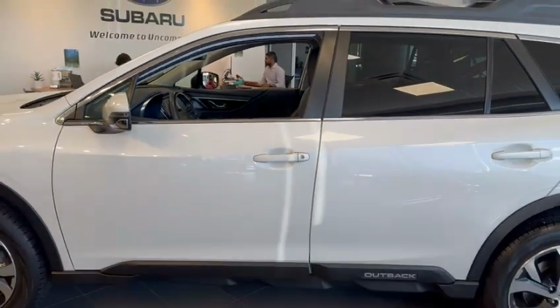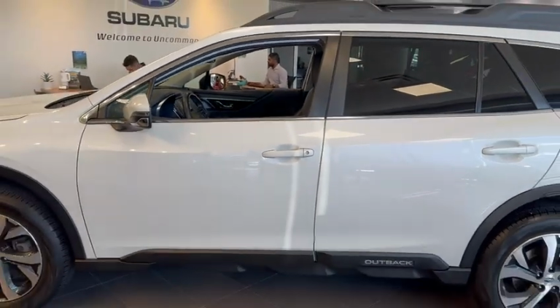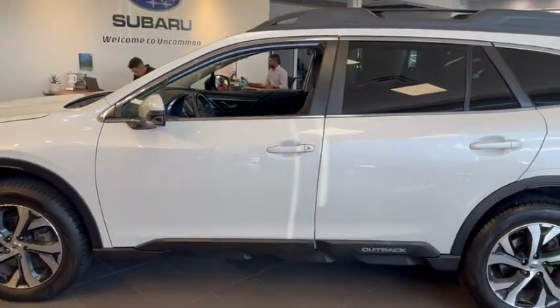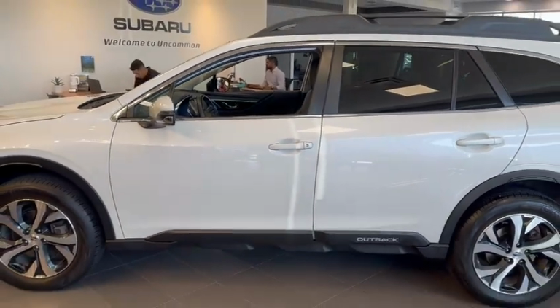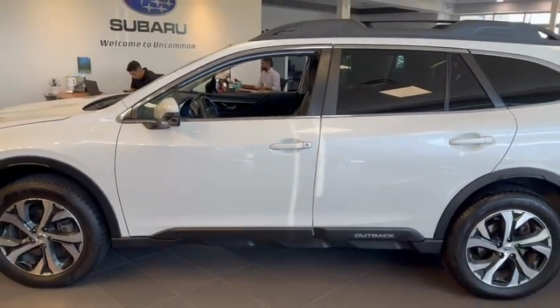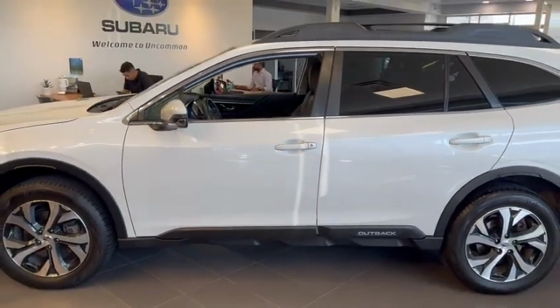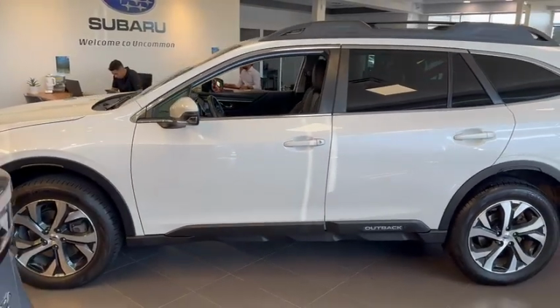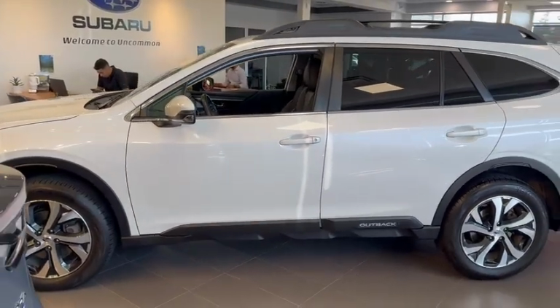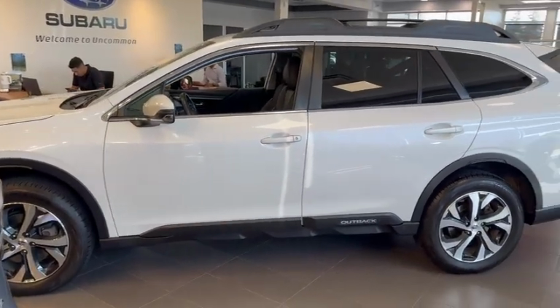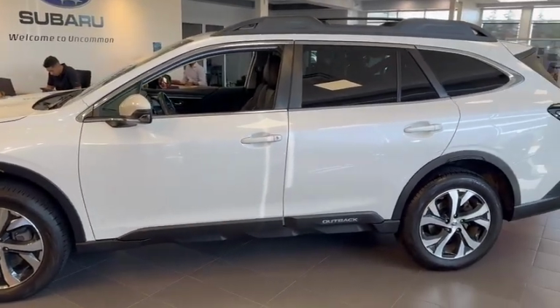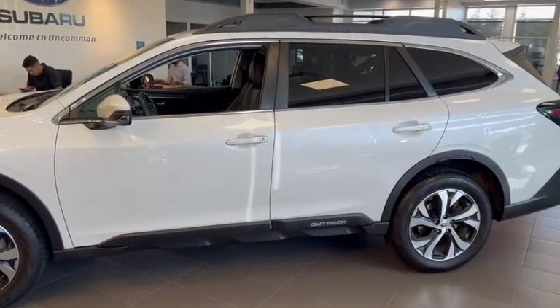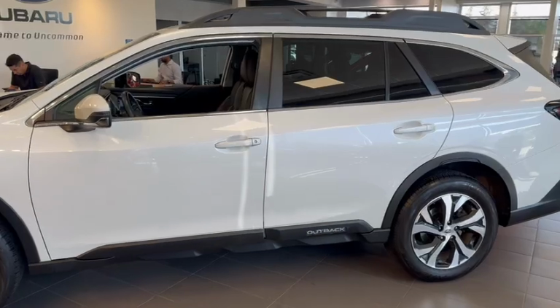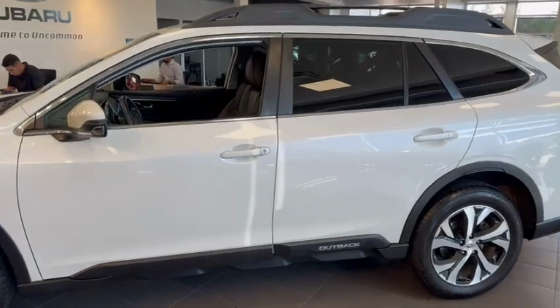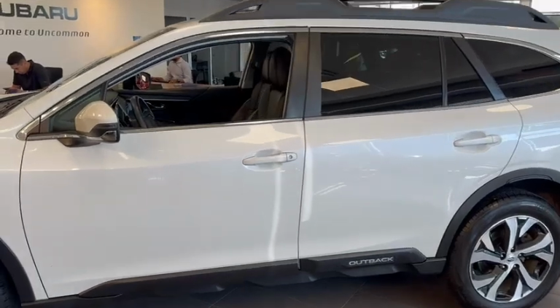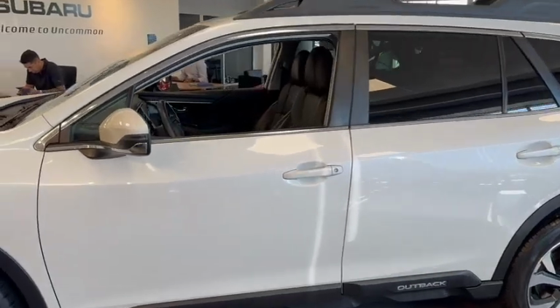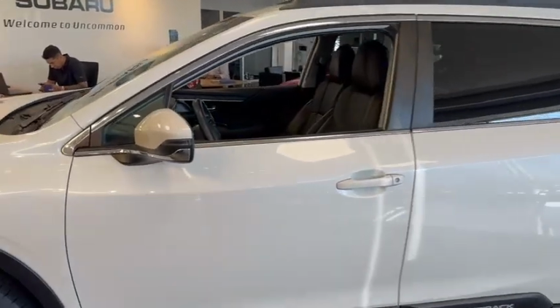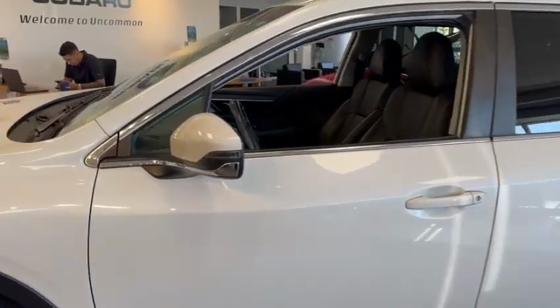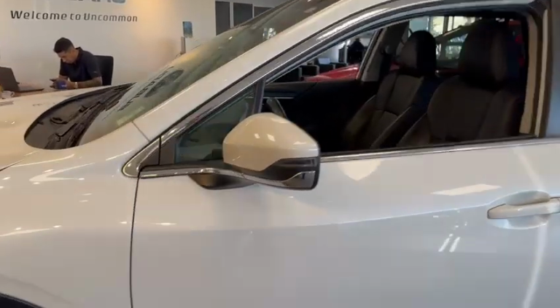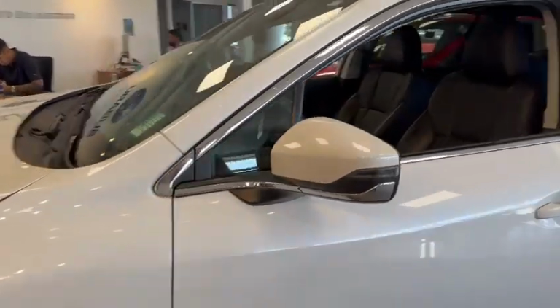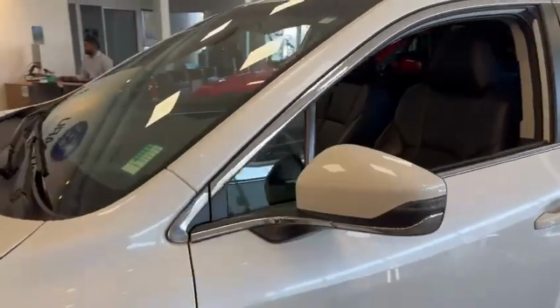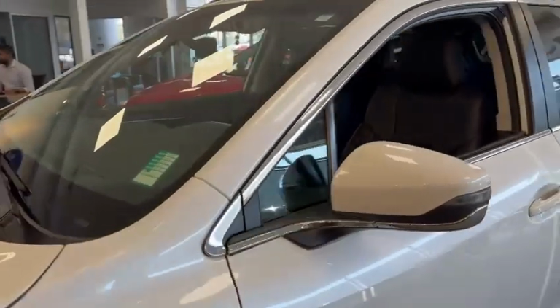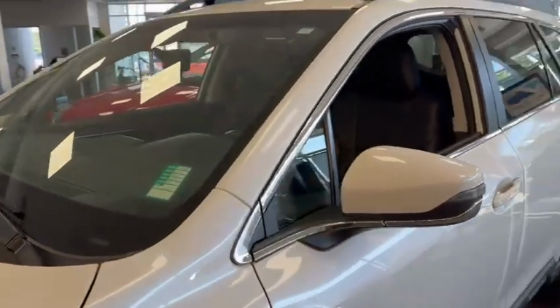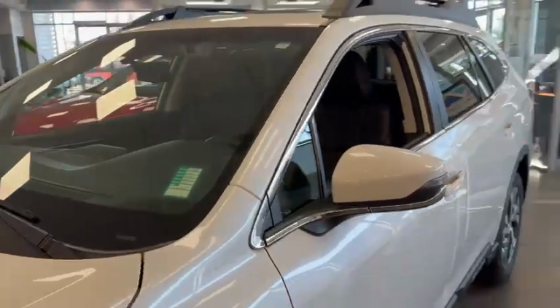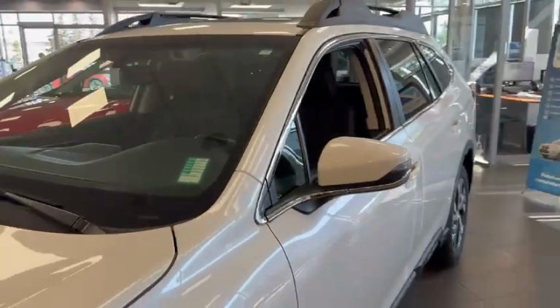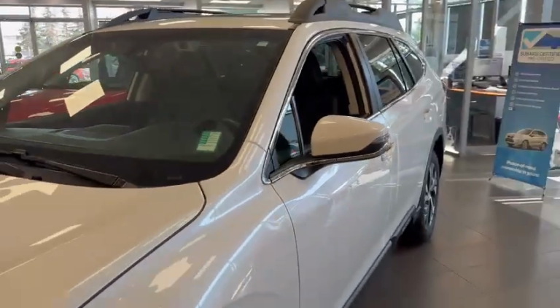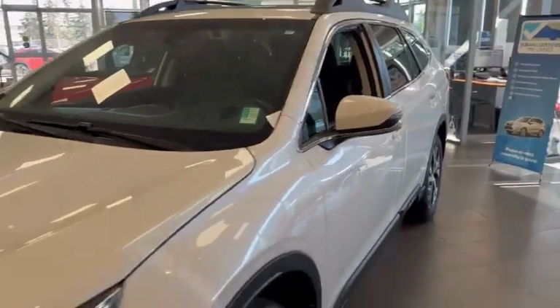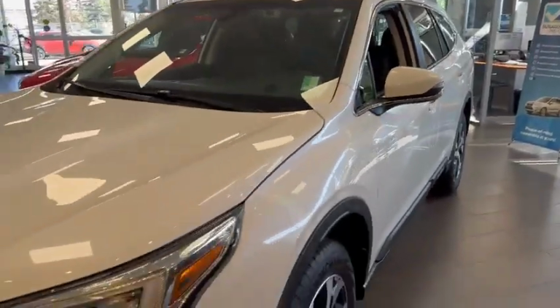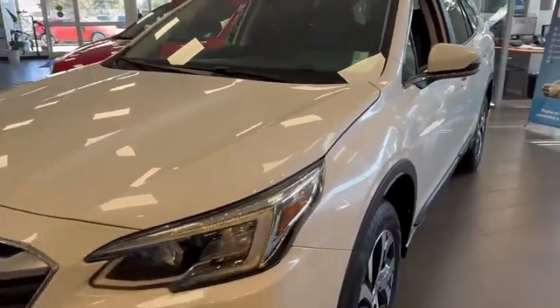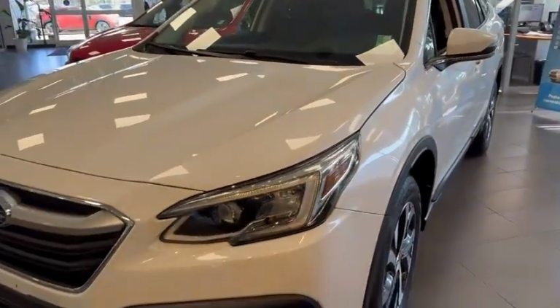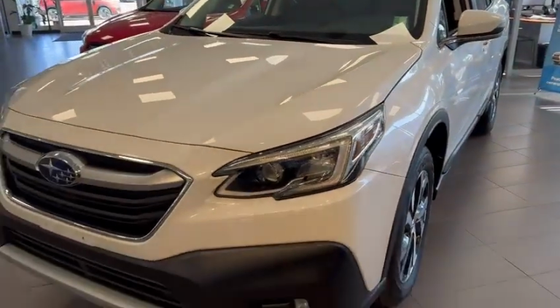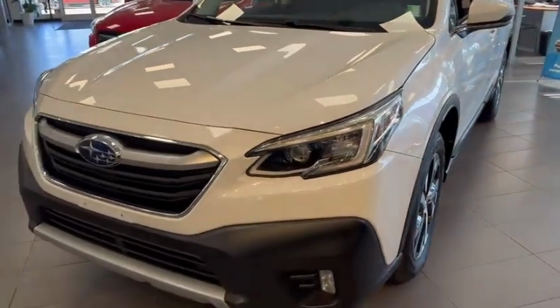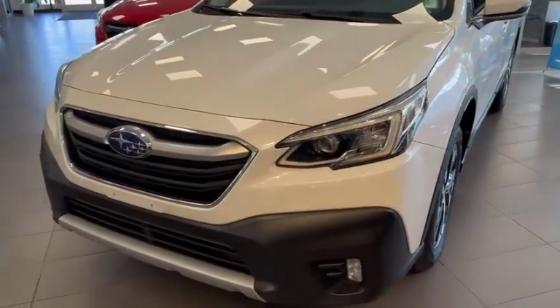We're happy to answer any questions you have about the Outback or the difference in motors and availability. Thank you again for watching — it's Kaz here at Rally Subaru. Have yourself a great day.